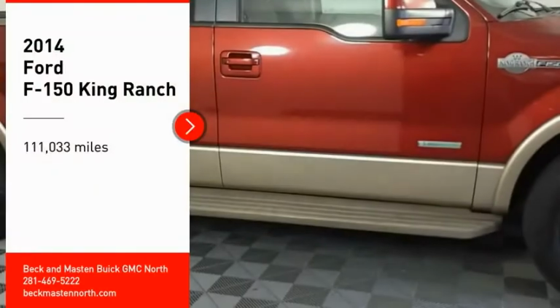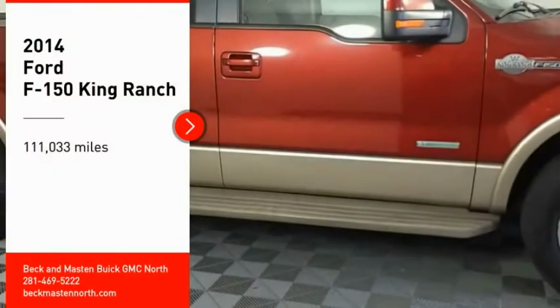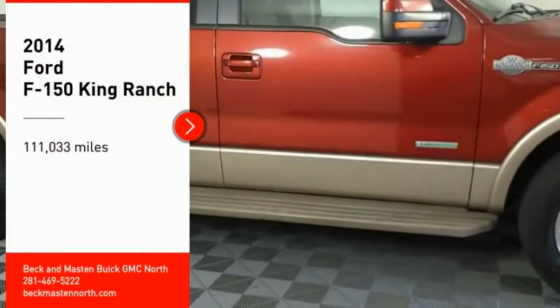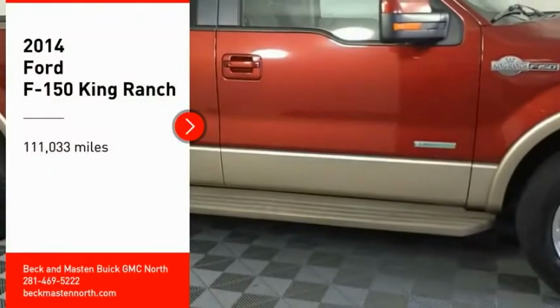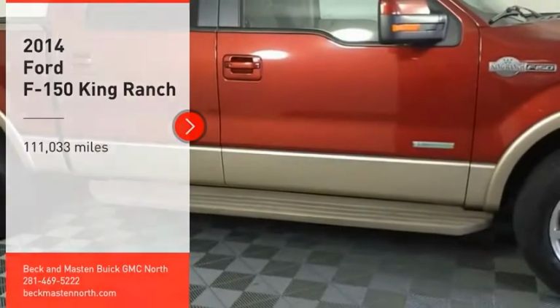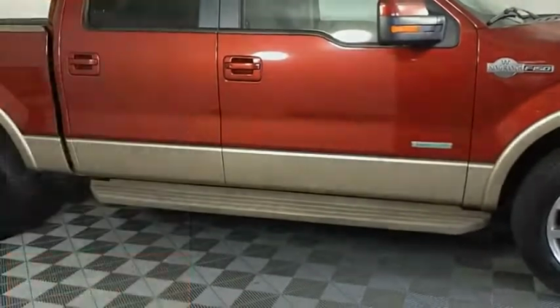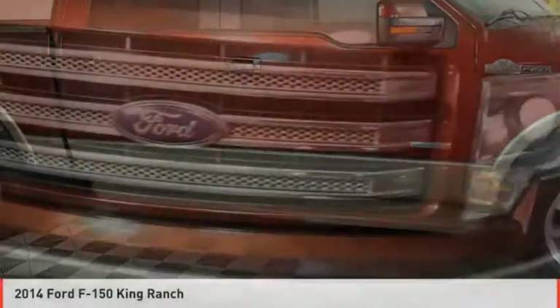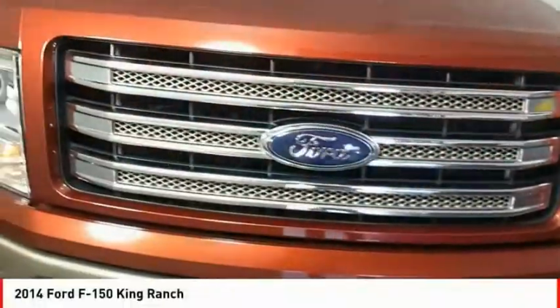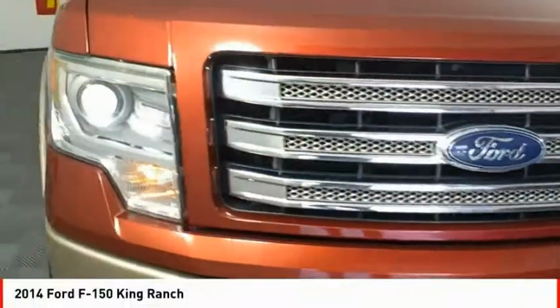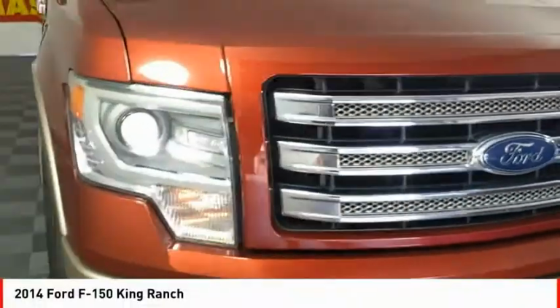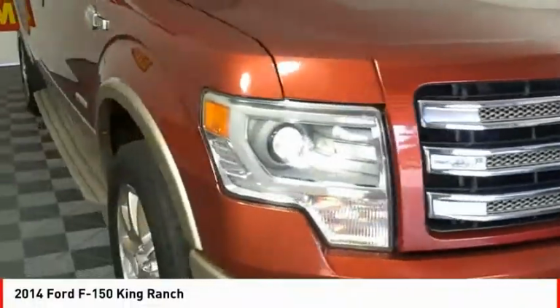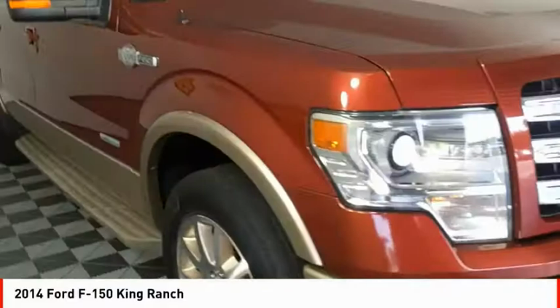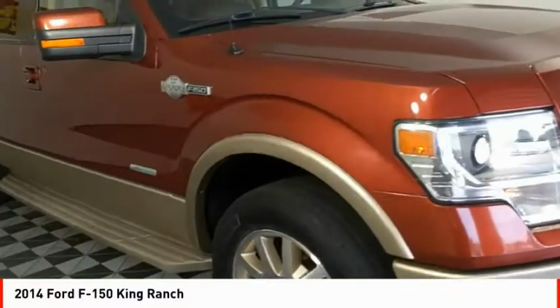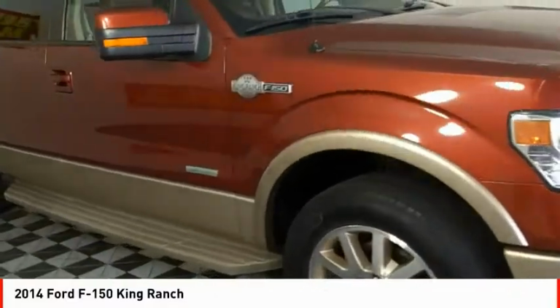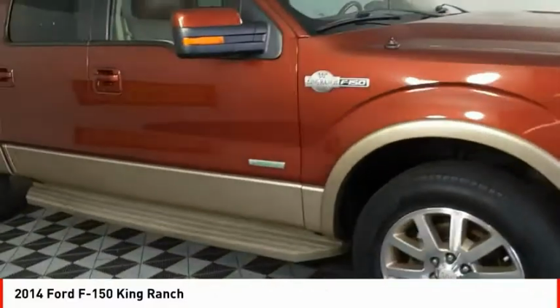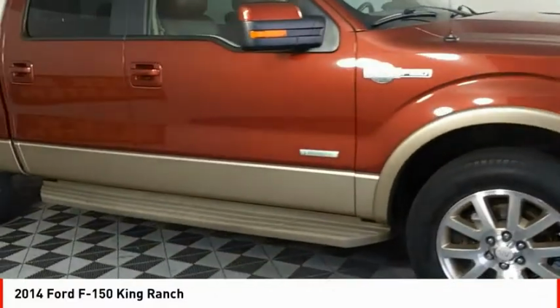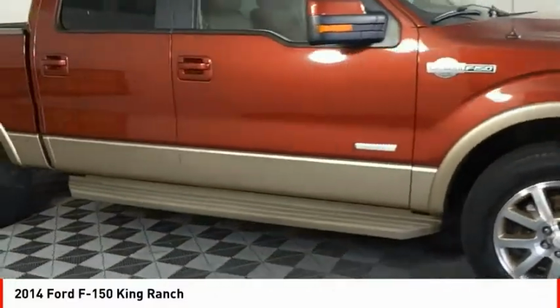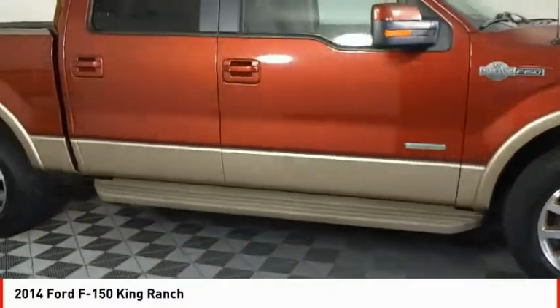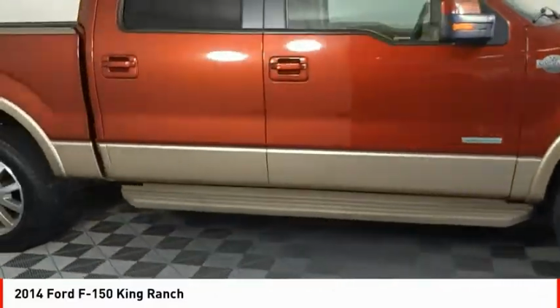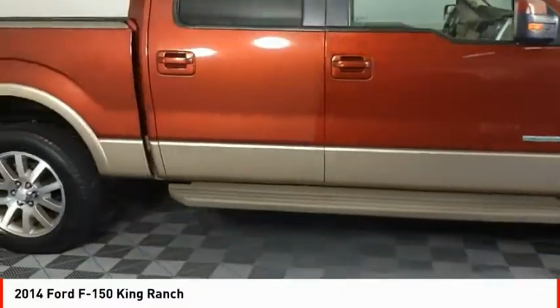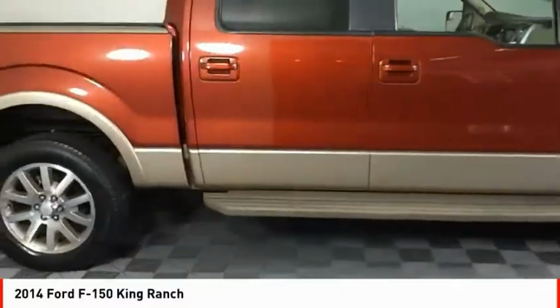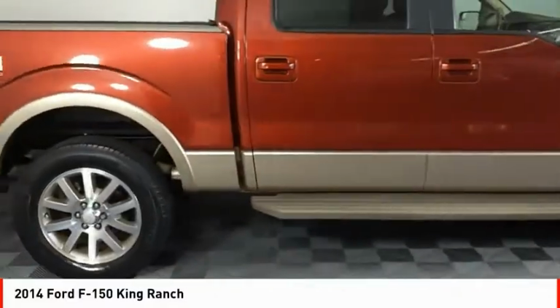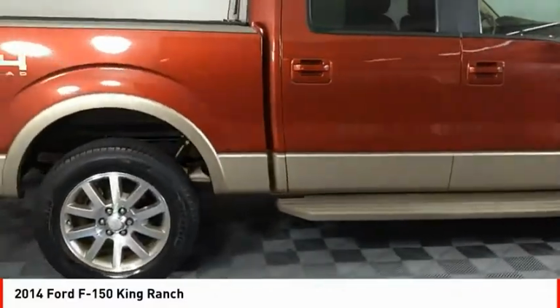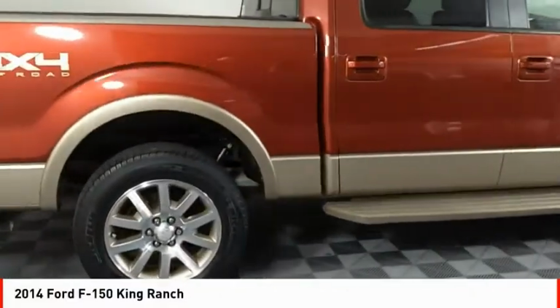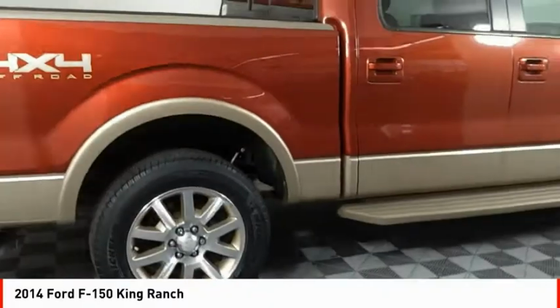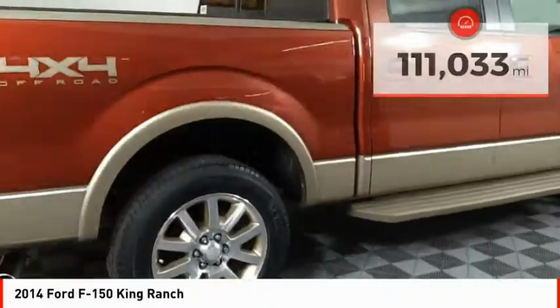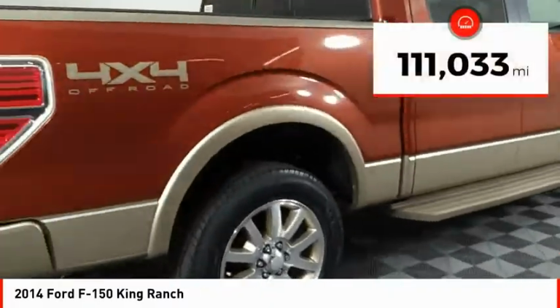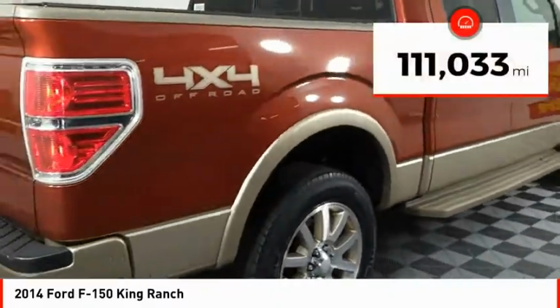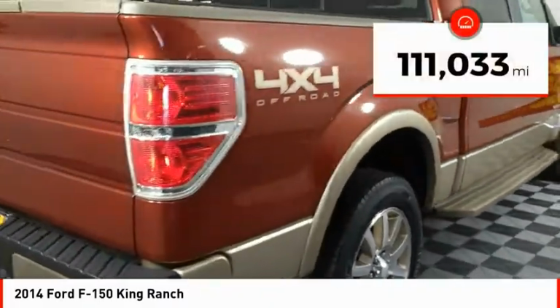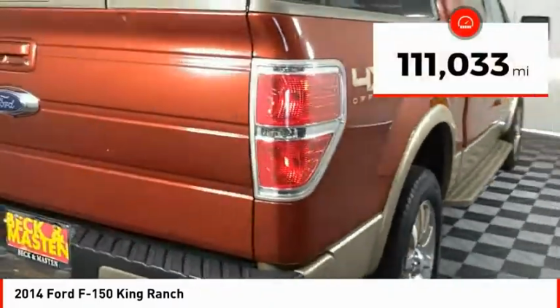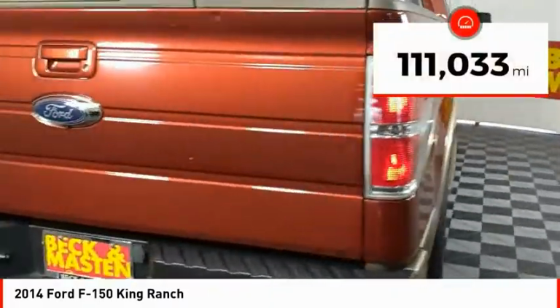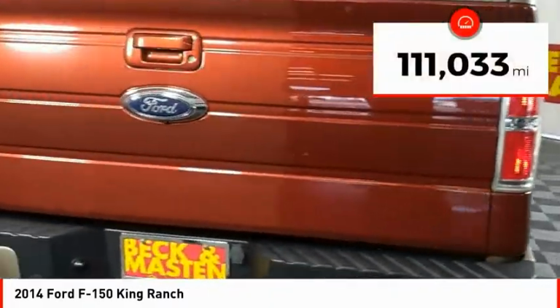Take a ride in the 2014 F-150. A Ford F-150 knows how to handle any situation. It's built to follow orders, no whining. This vehicle has less than 115,000 miles.